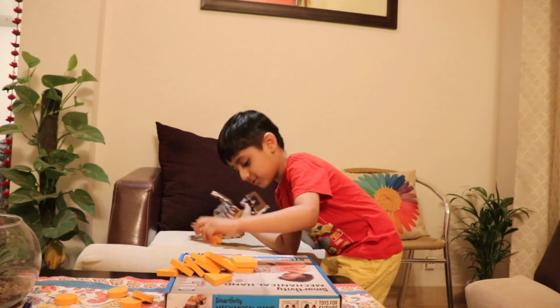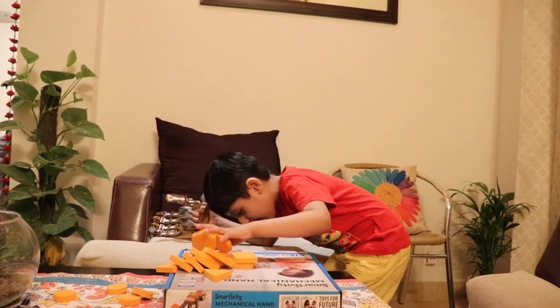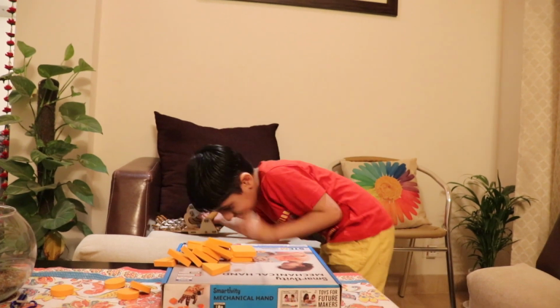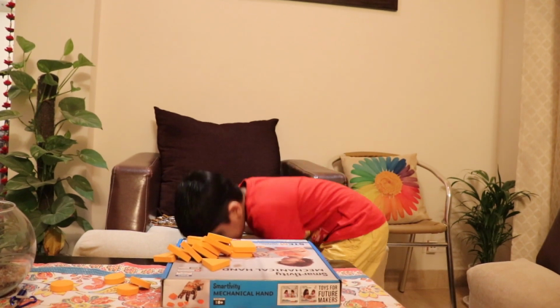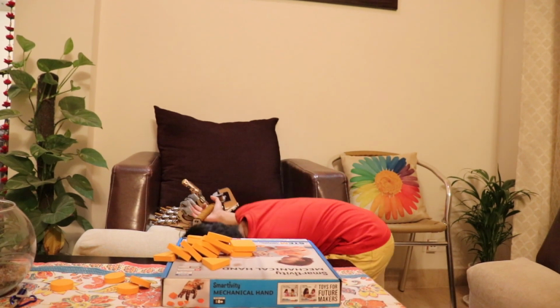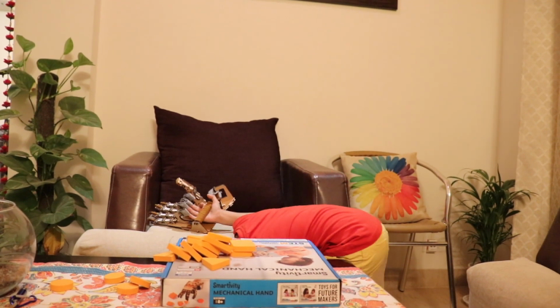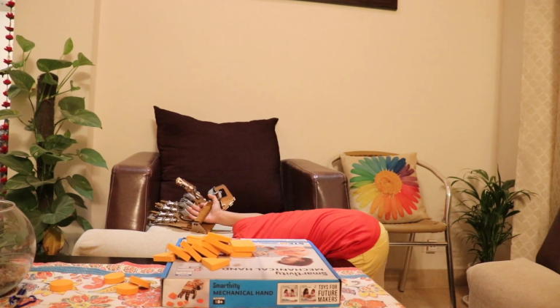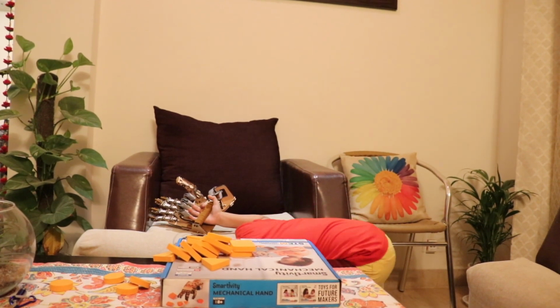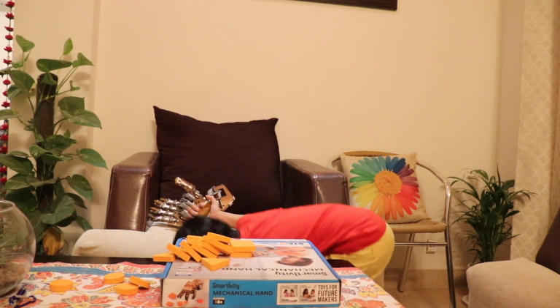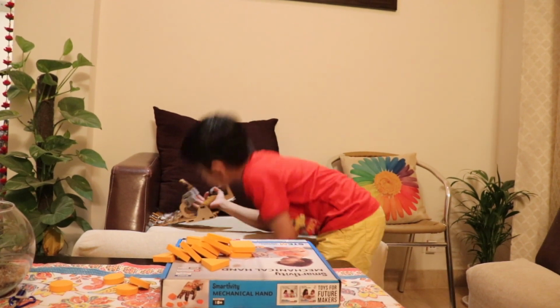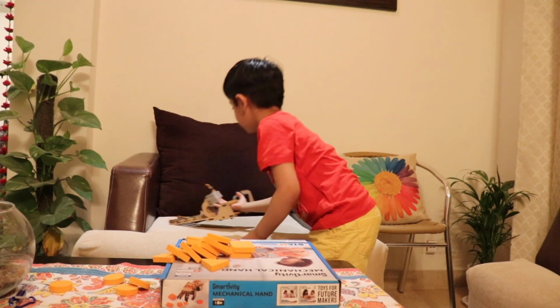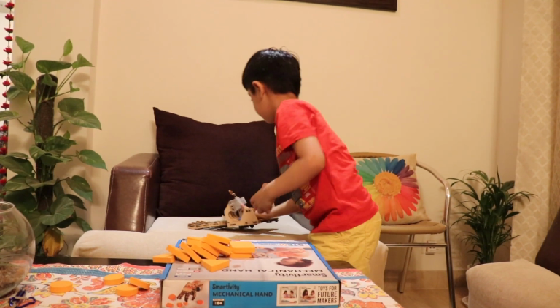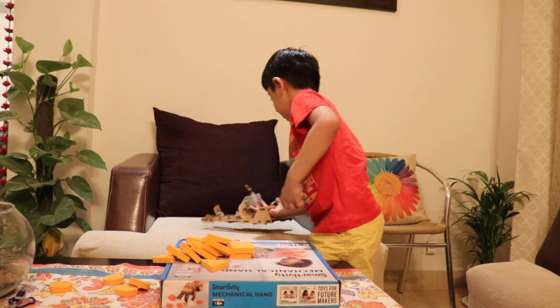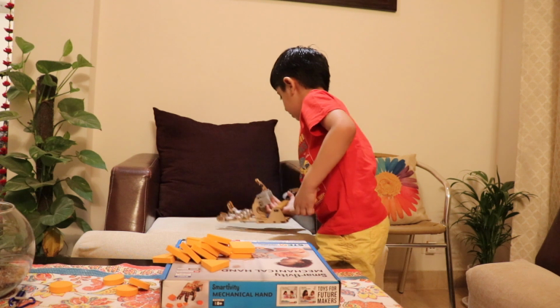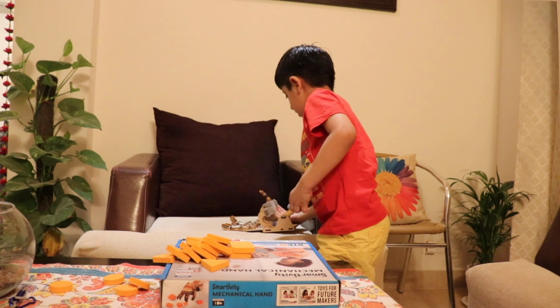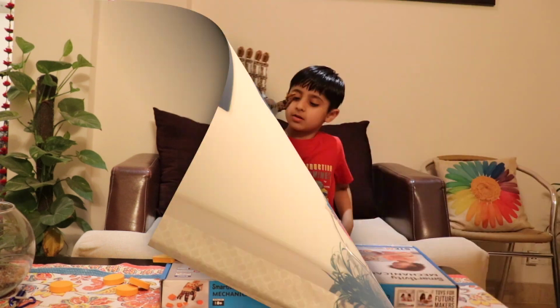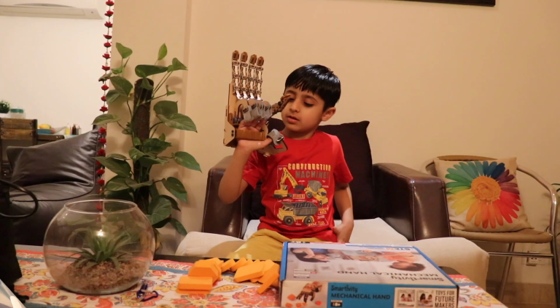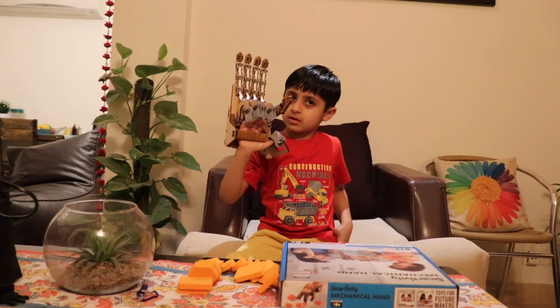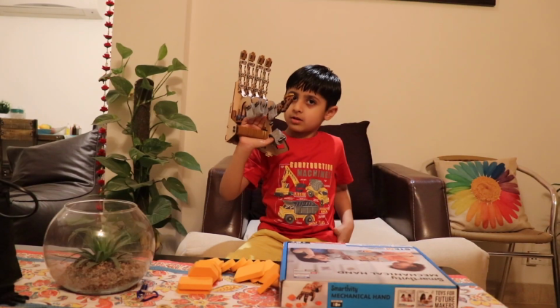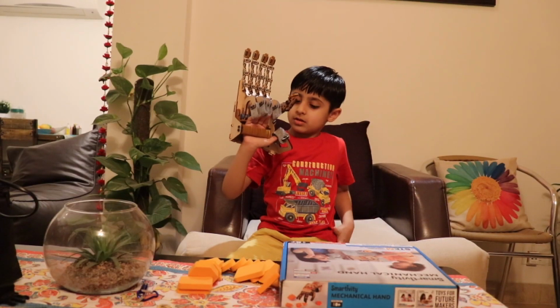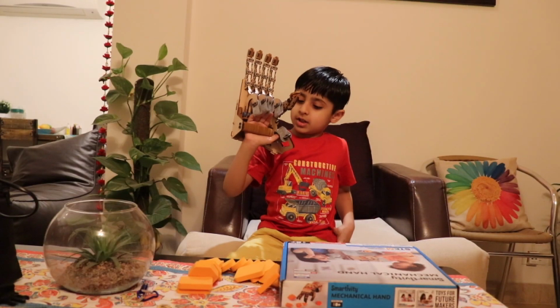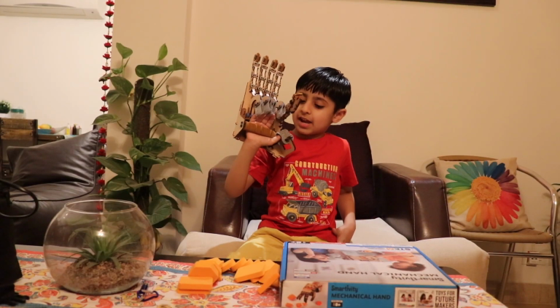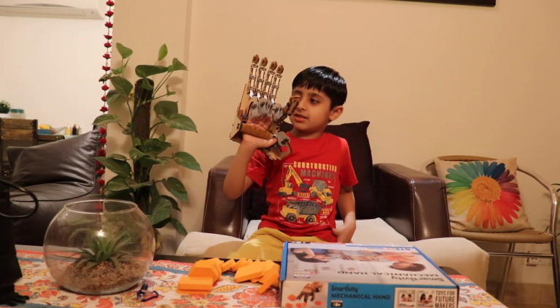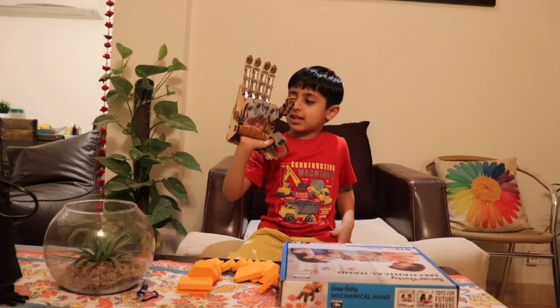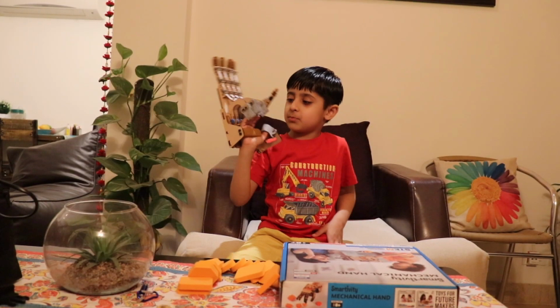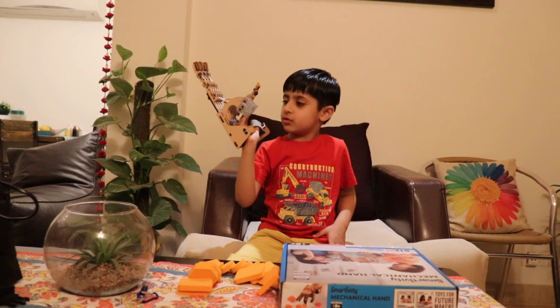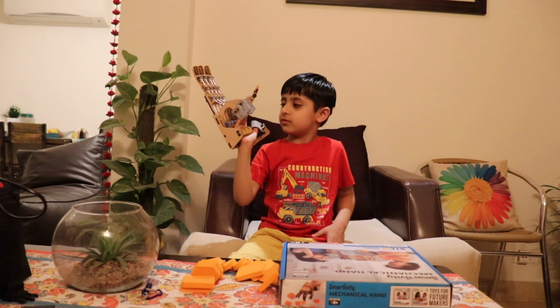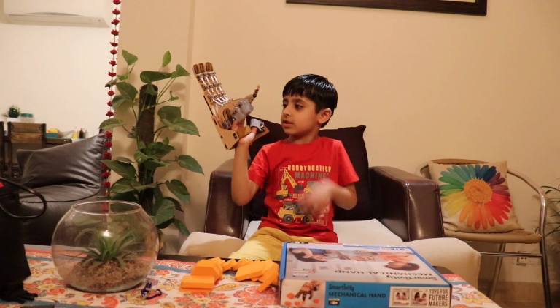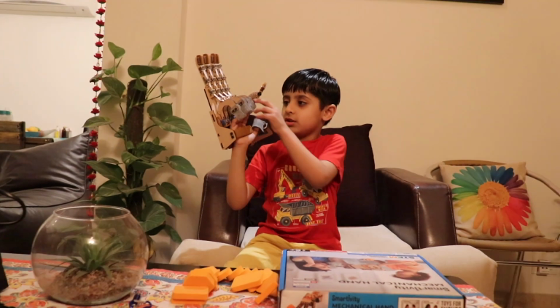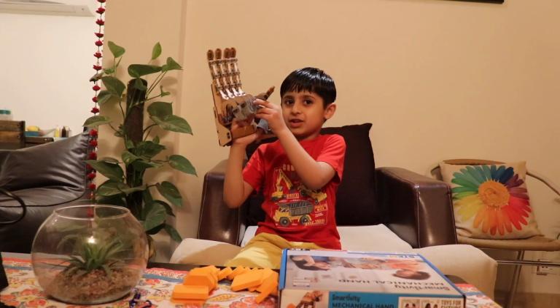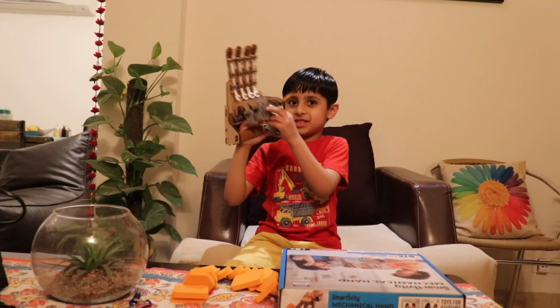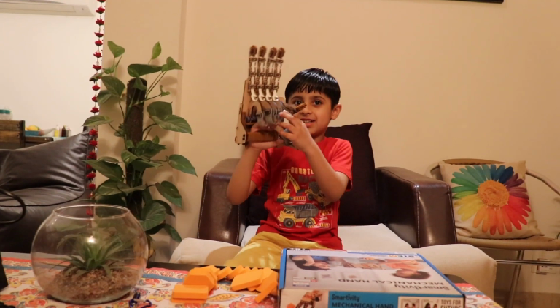What's going to happen? Something is there. See friends? It can move. Do you want to see it? I want to make this McGalligan Hand.